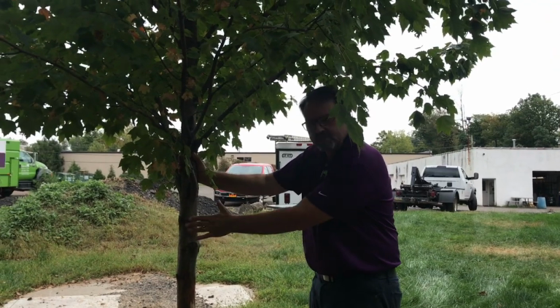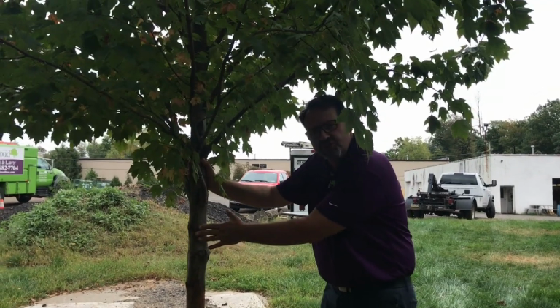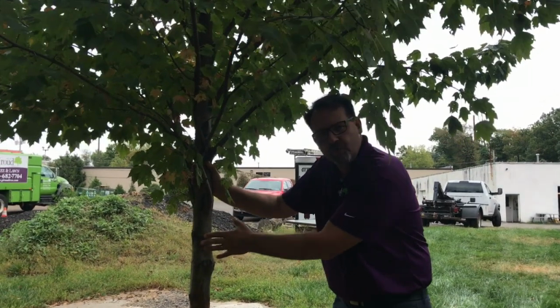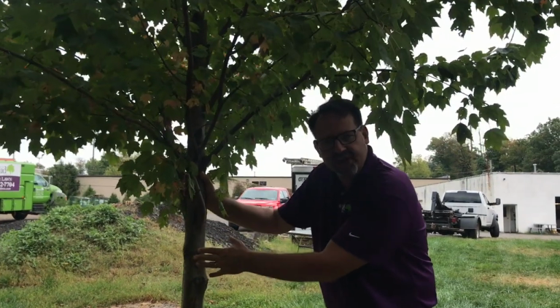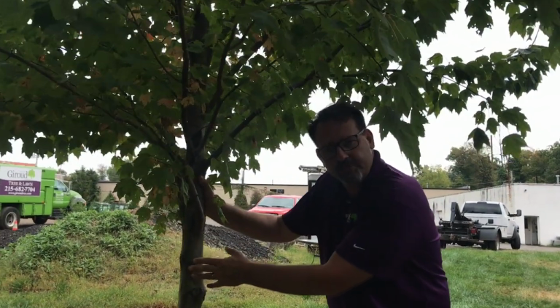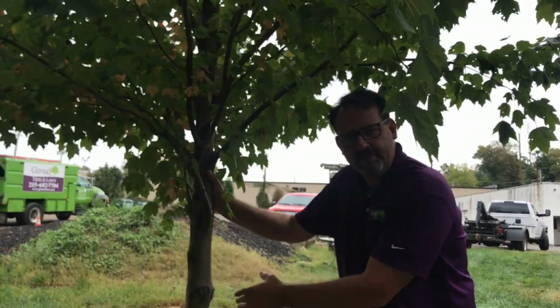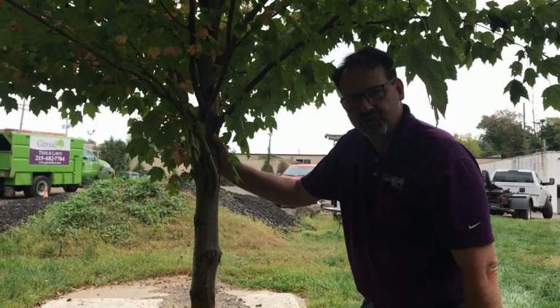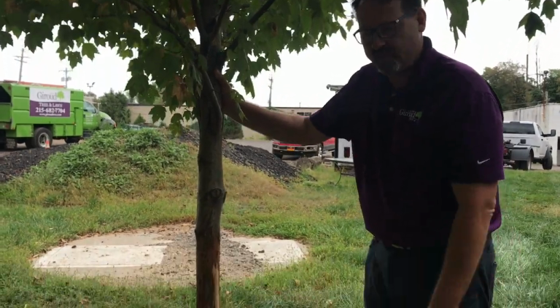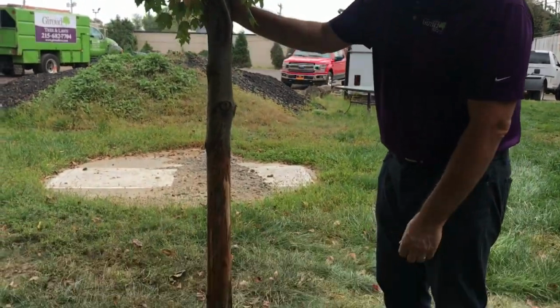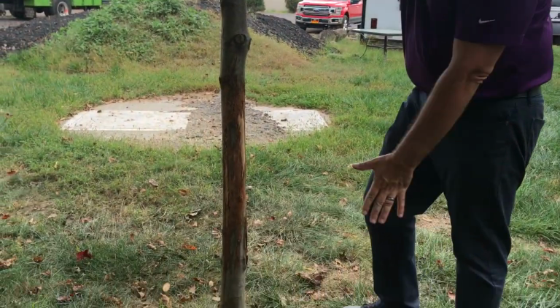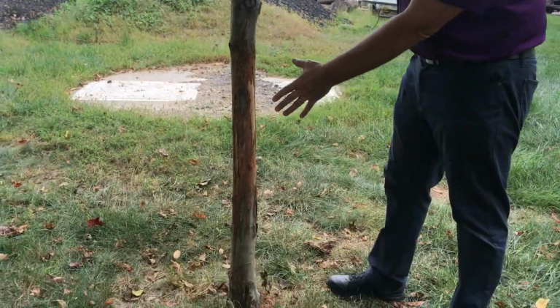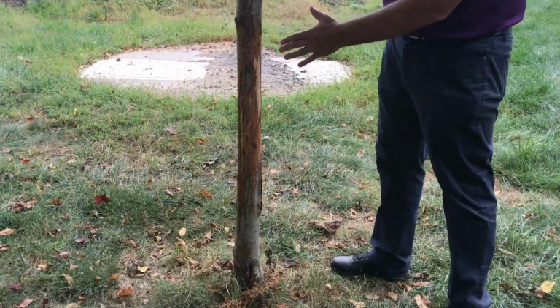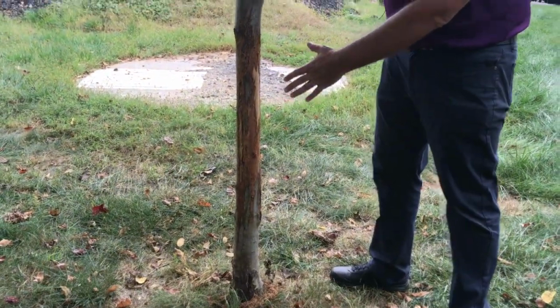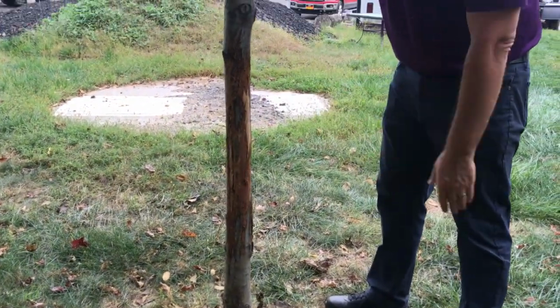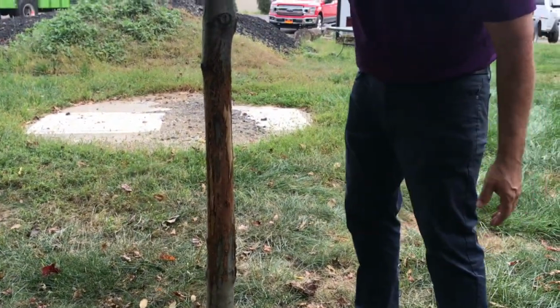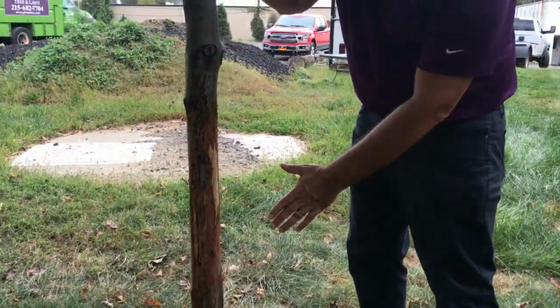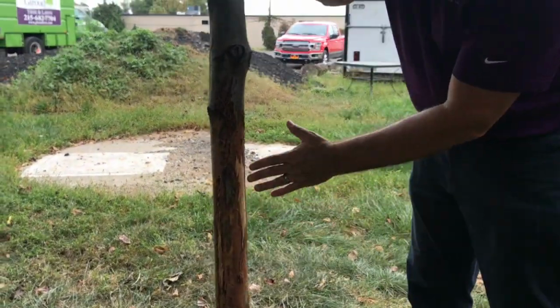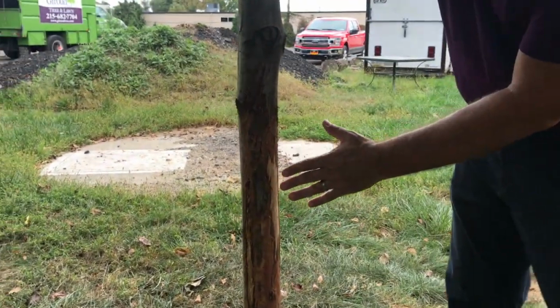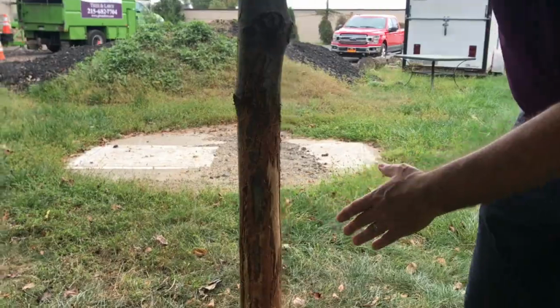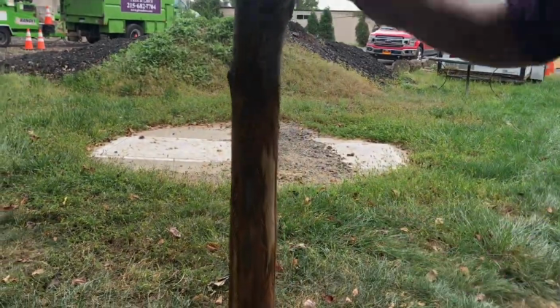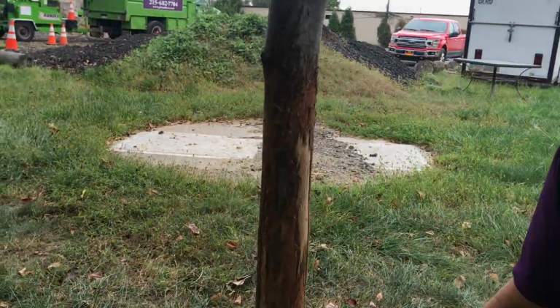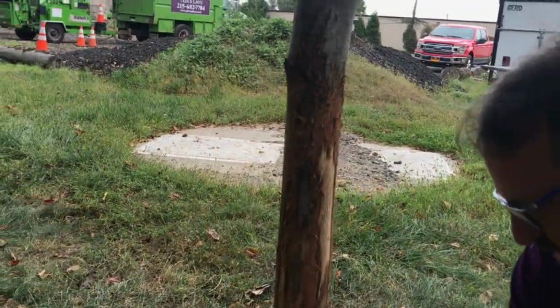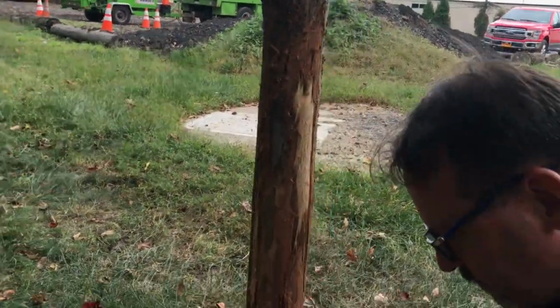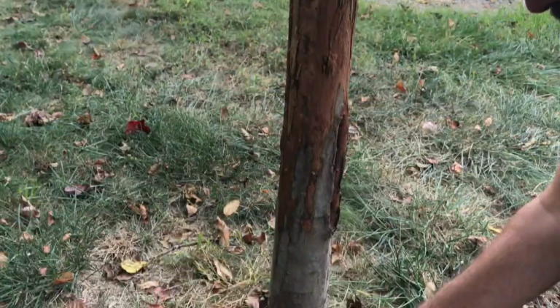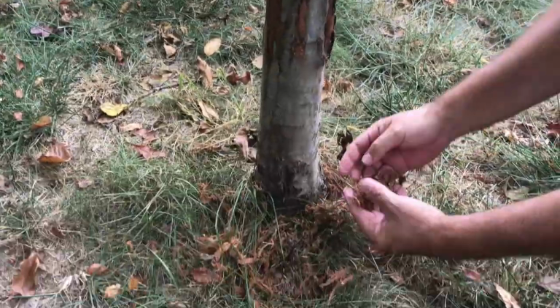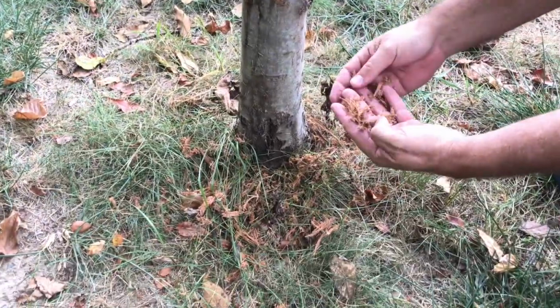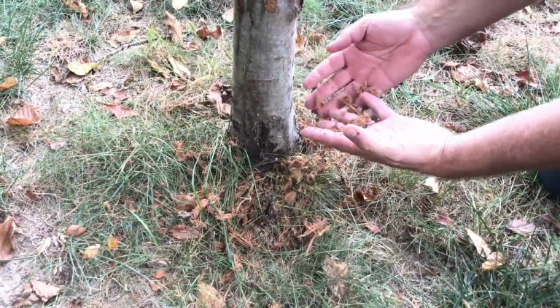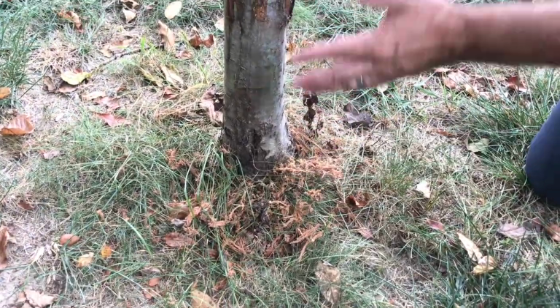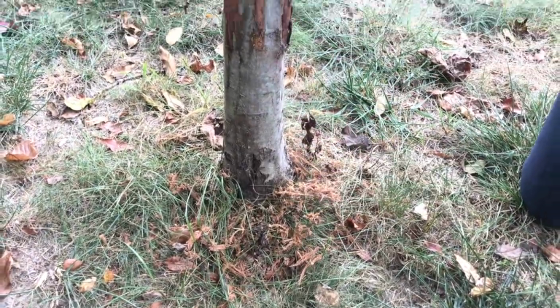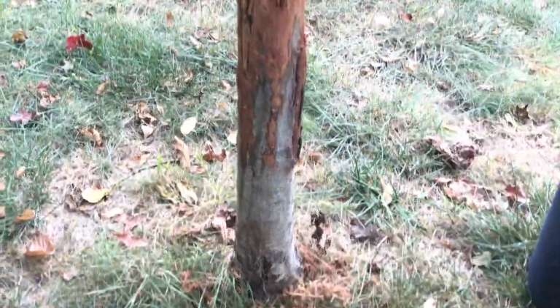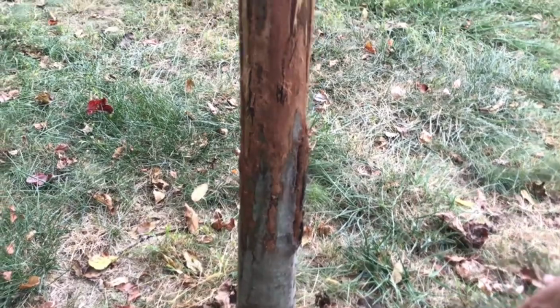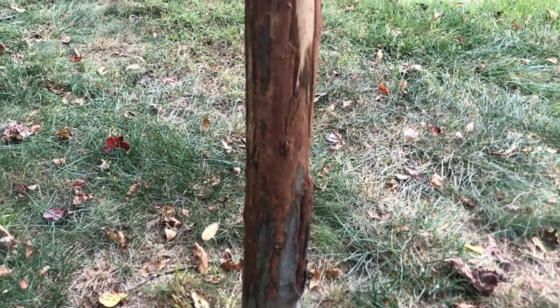This is a young four-inch caliper red maple tree on the ground, and the deer have been visiting it every night. They're rubbing their antlers on here. You can see the bark shavings that have fallen, and this is a seasonal thing.